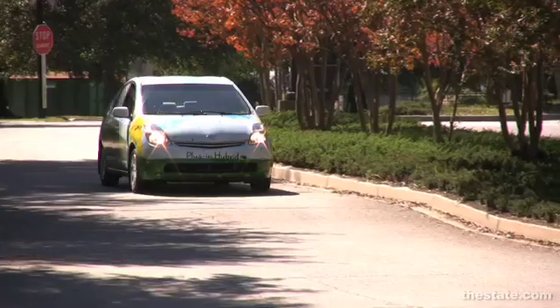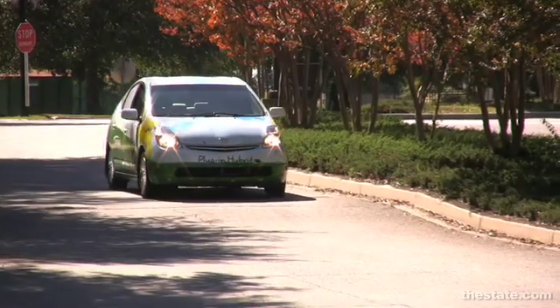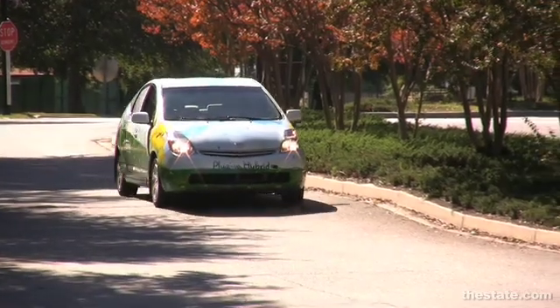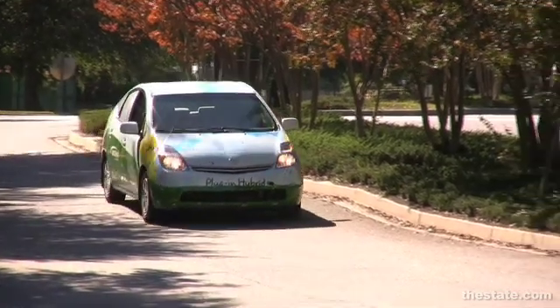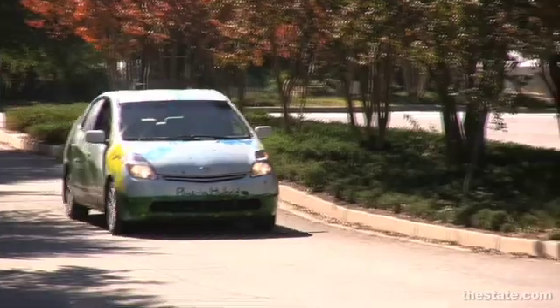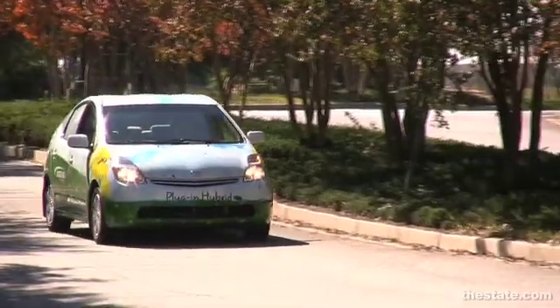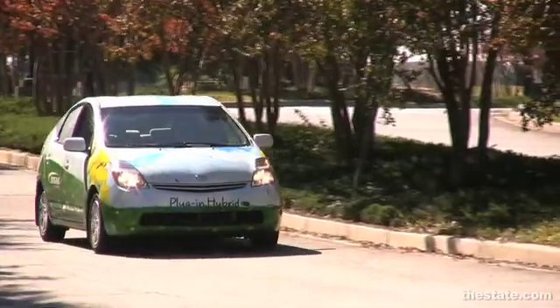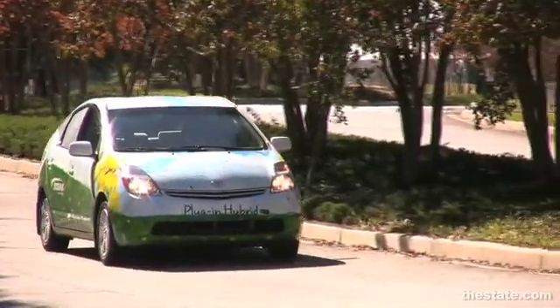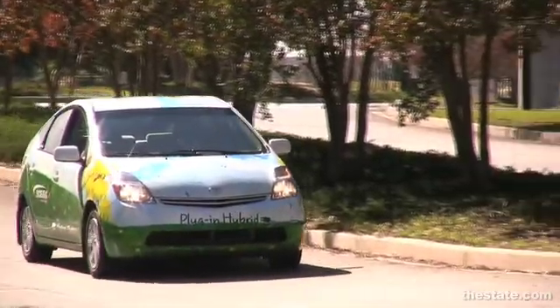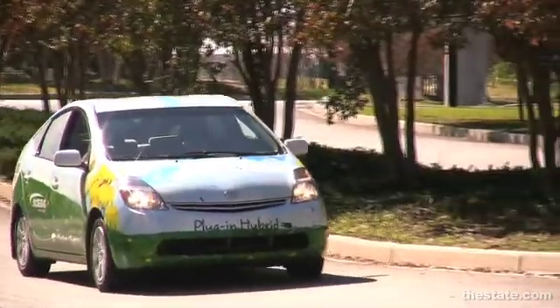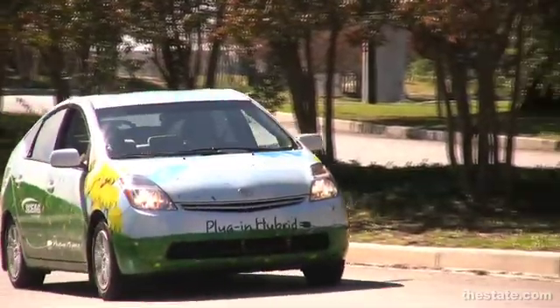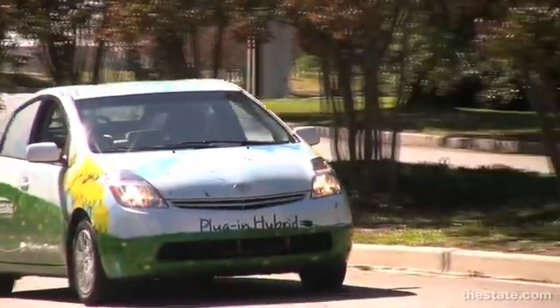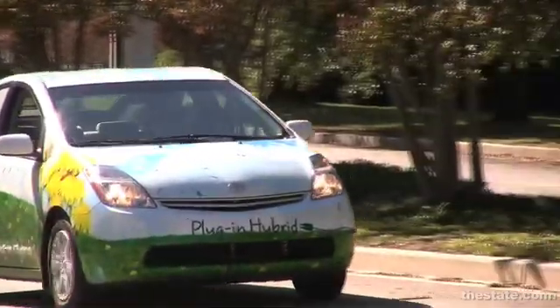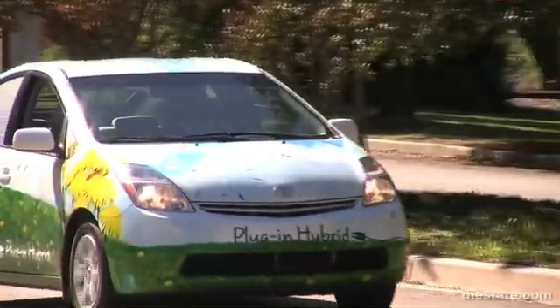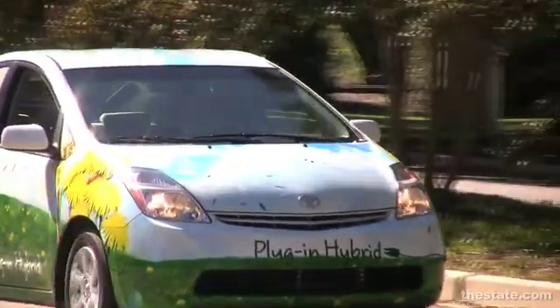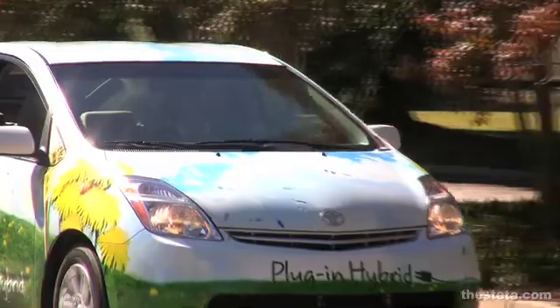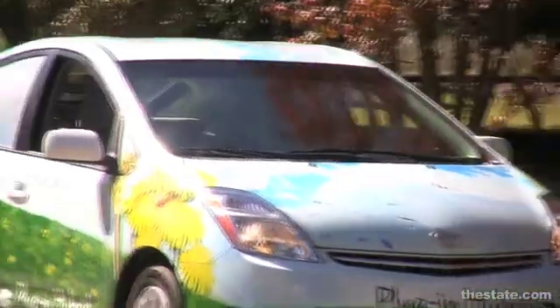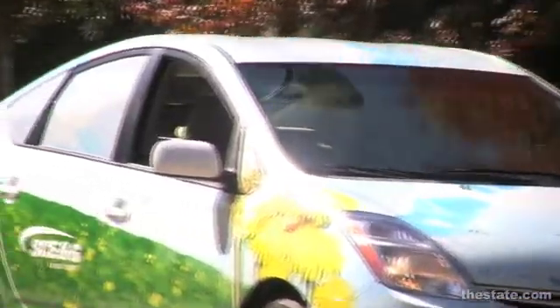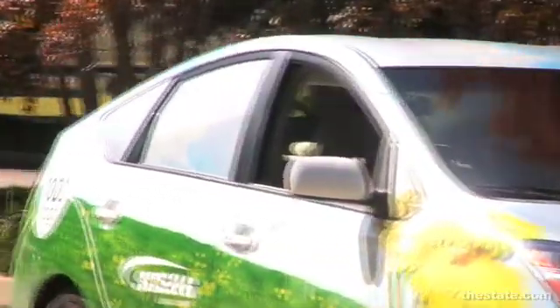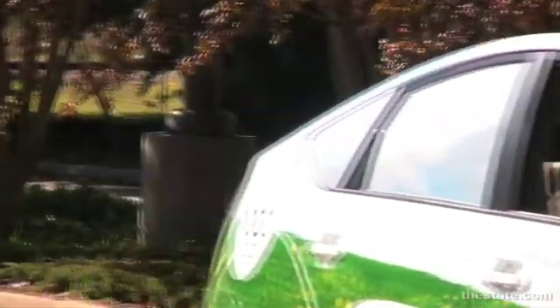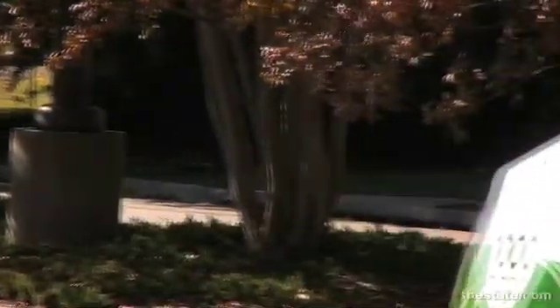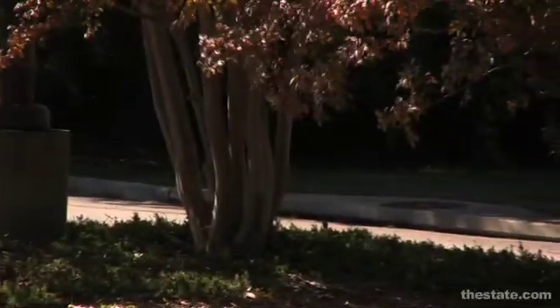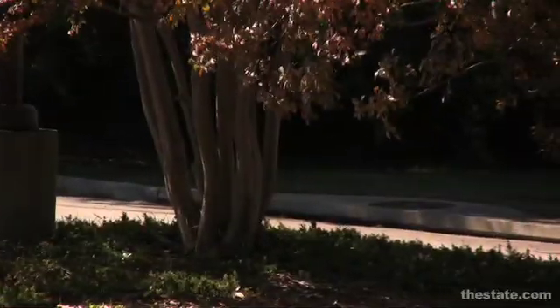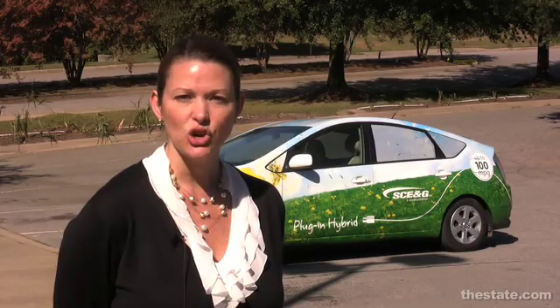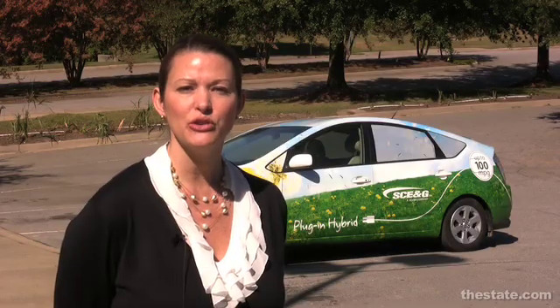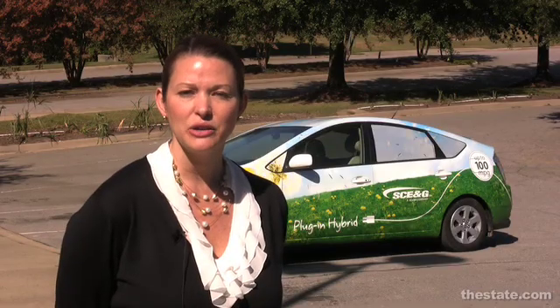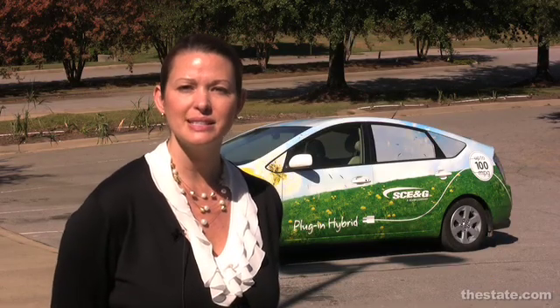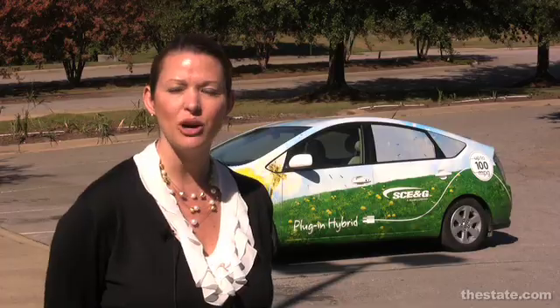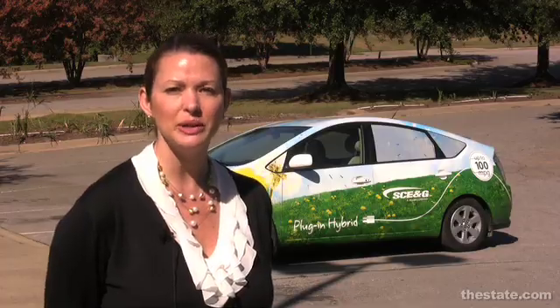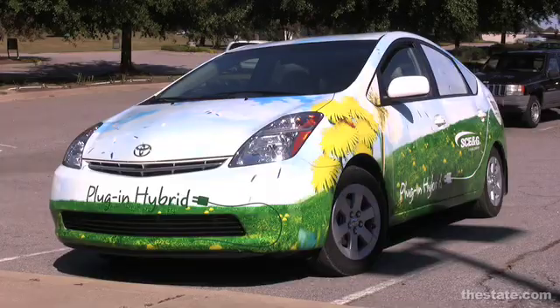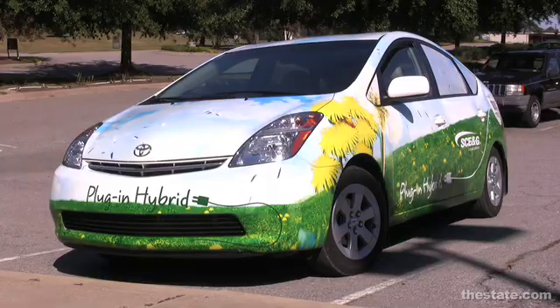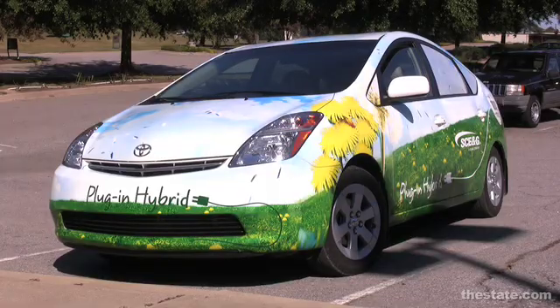One of the good things about a plug-in hybrid car like SCENG's car is that you can plug it in during off-peak hours and charge overnight when the demand on the grid is not as great.